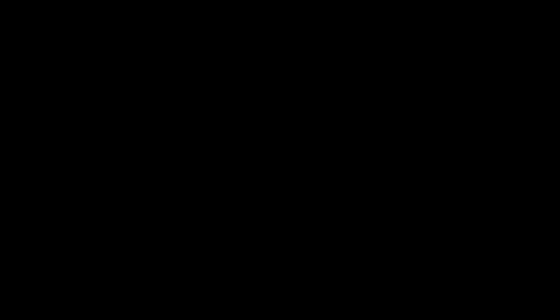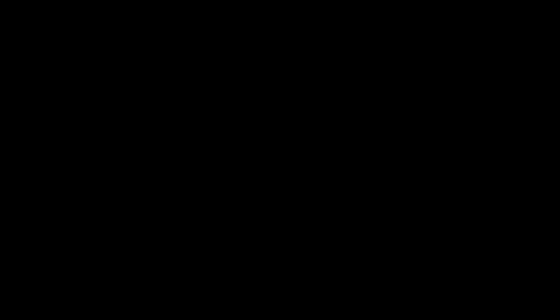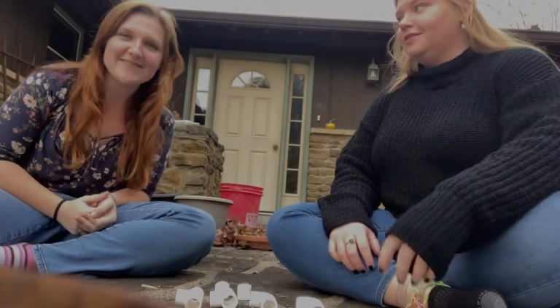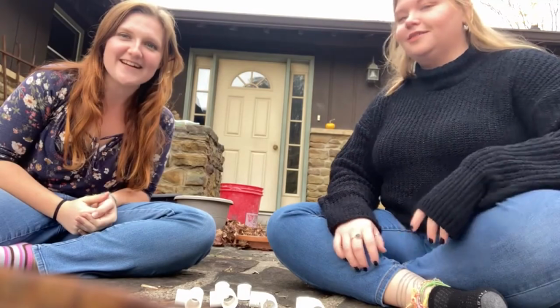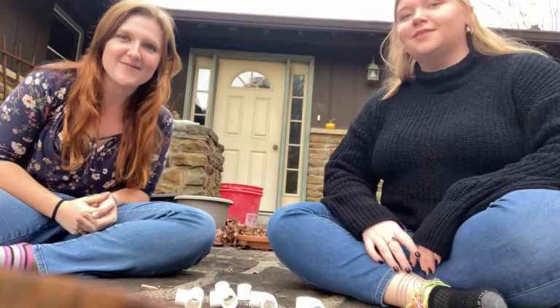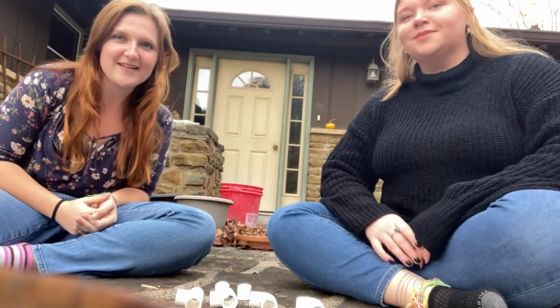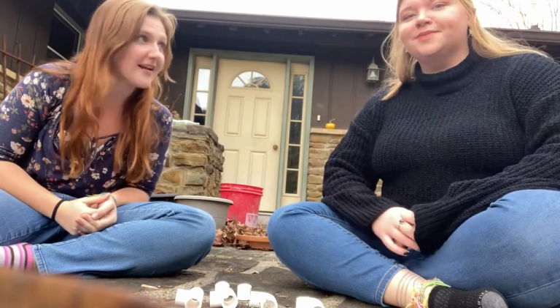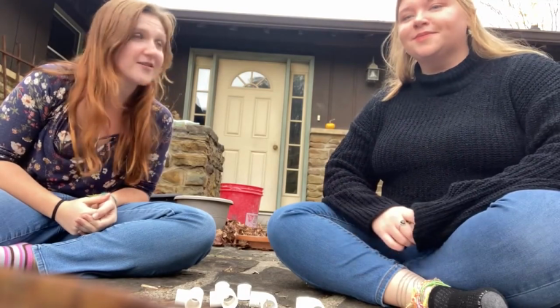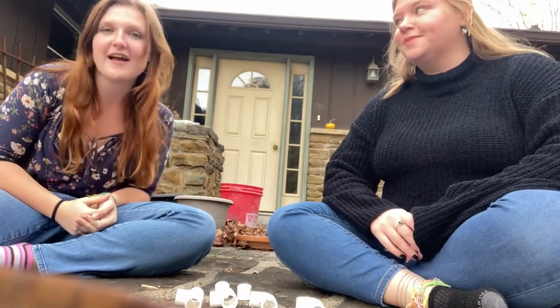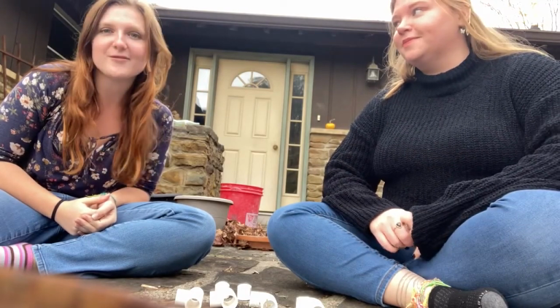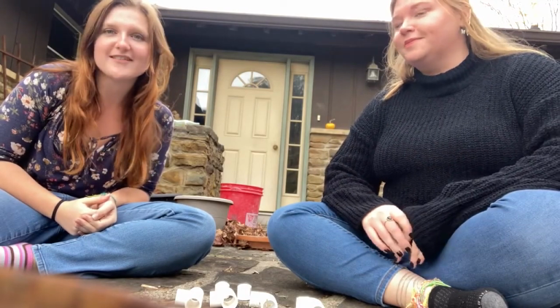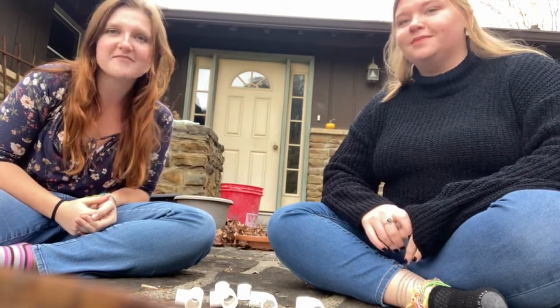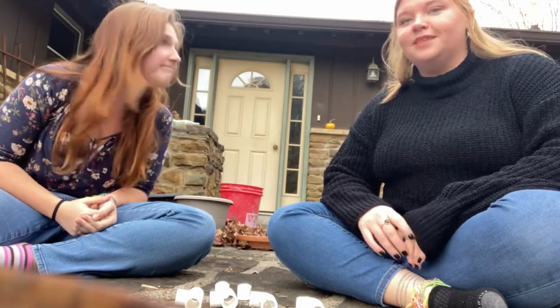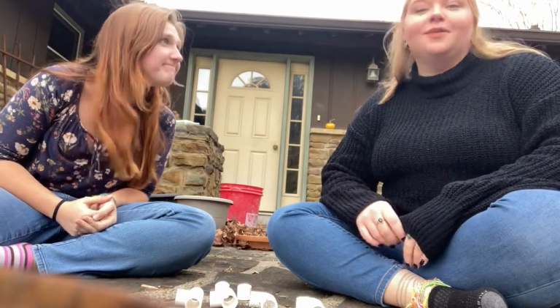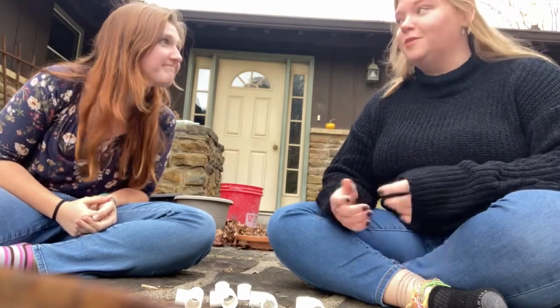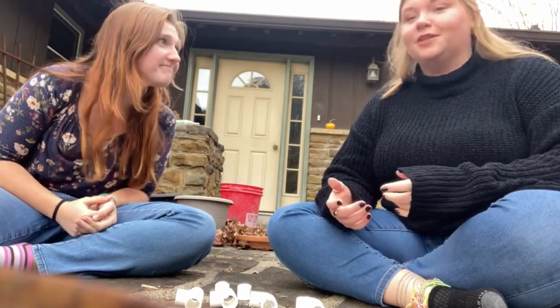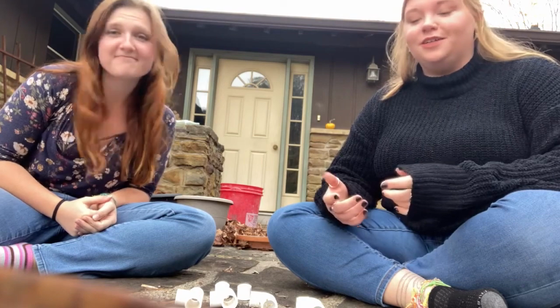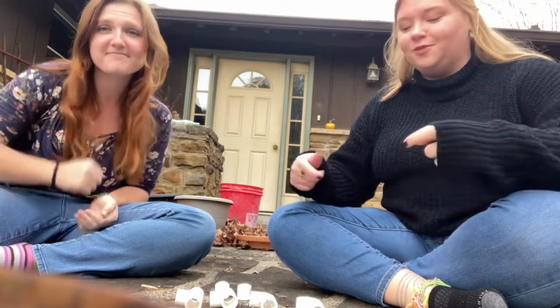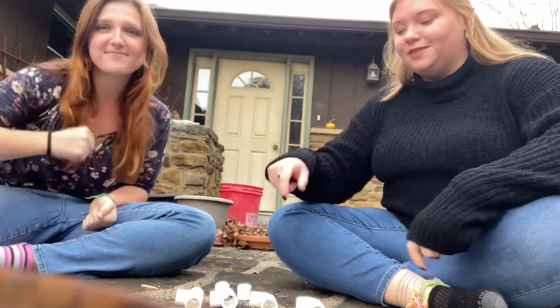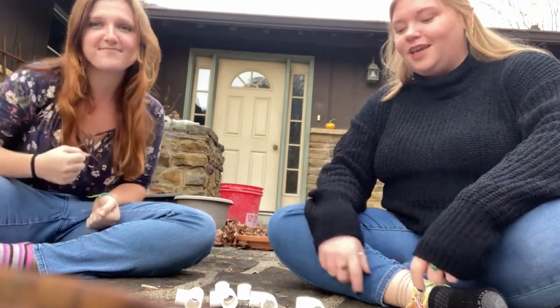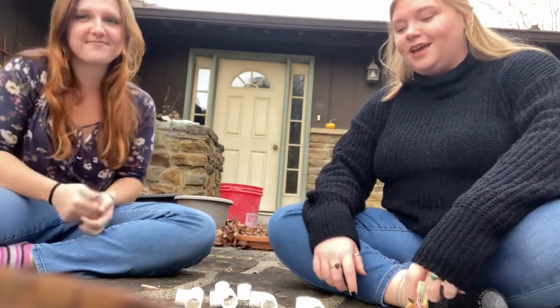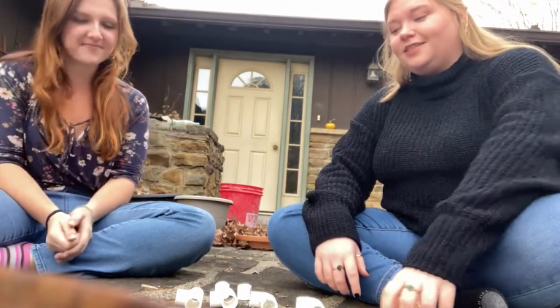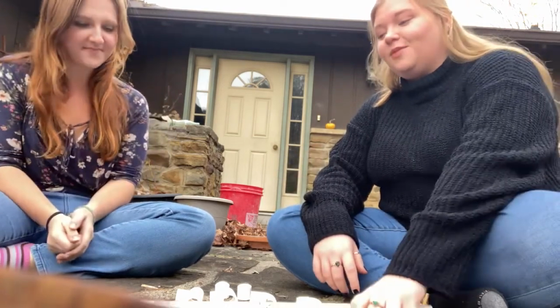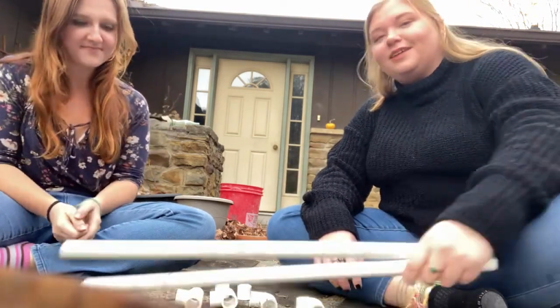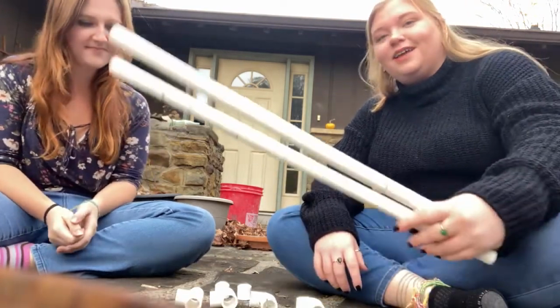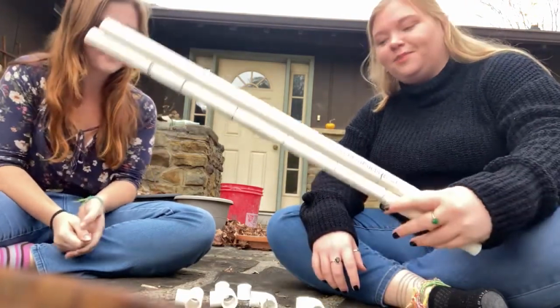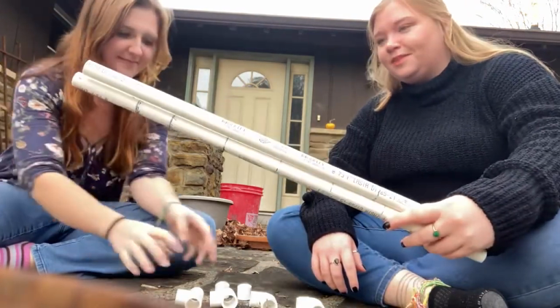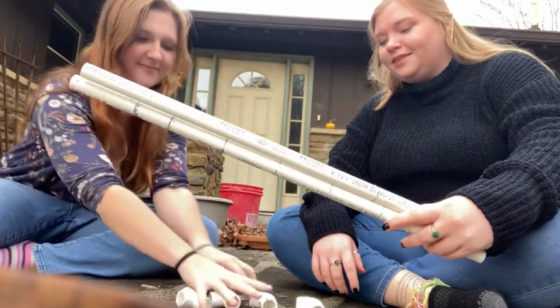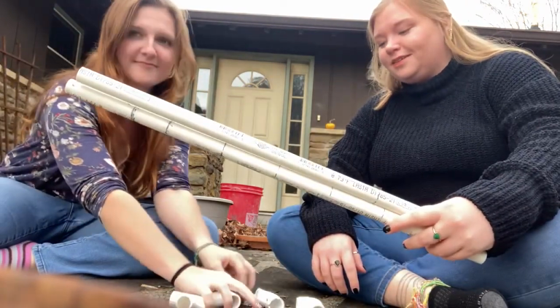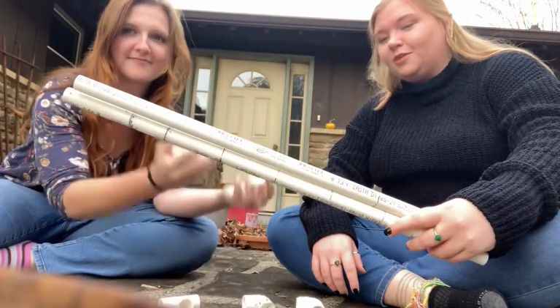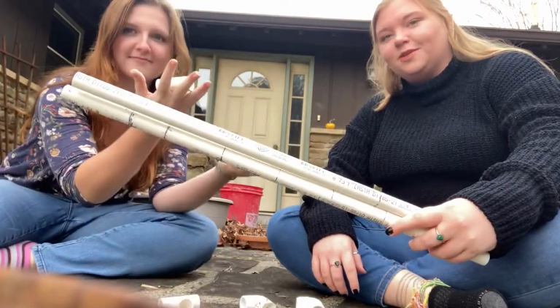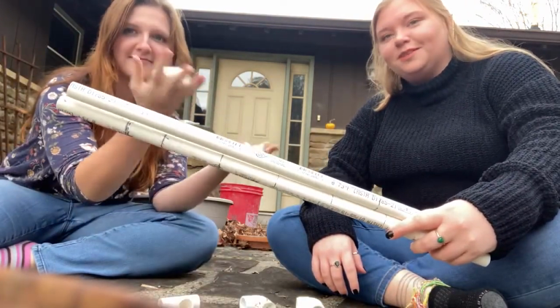Hi, I'm Abby. I'm a counselor at Lutheran Hills. And I'm Renee, I'm a director here at Lutheran Hills, and today we're making a marshmallow gun.